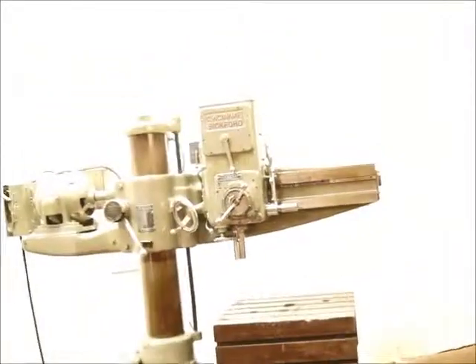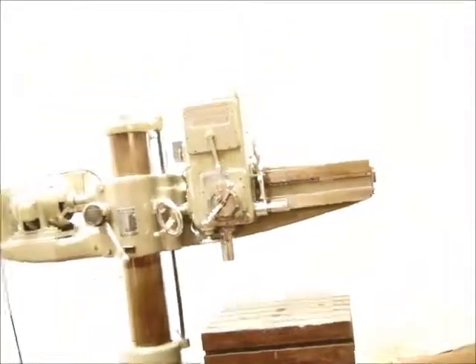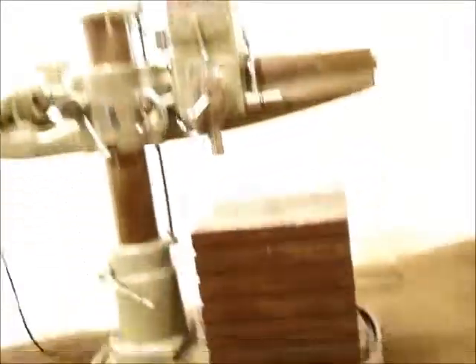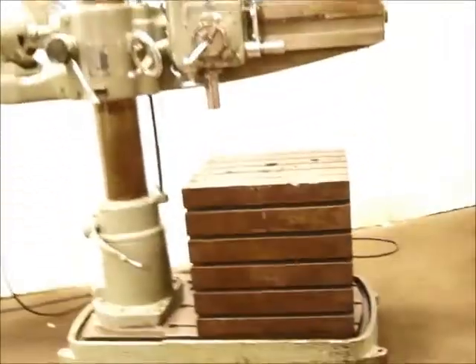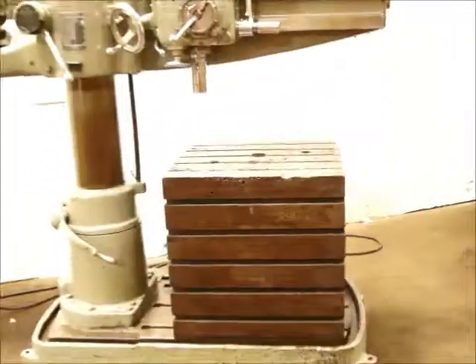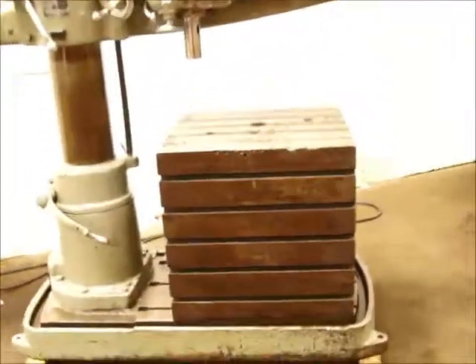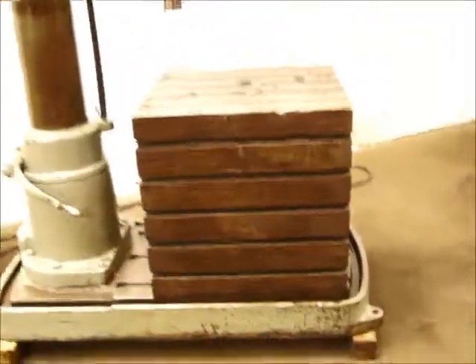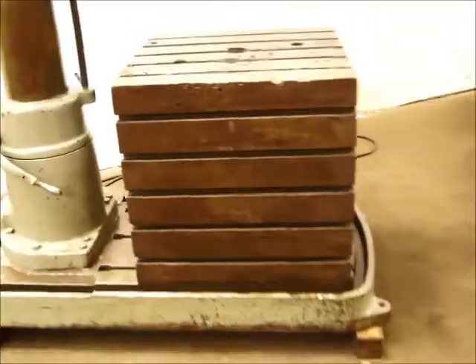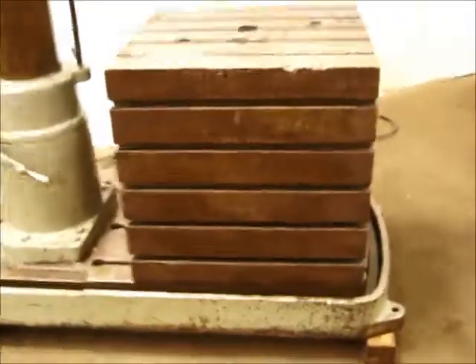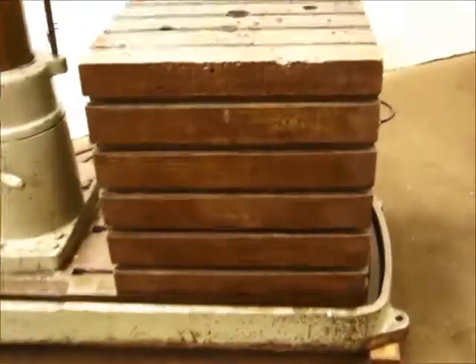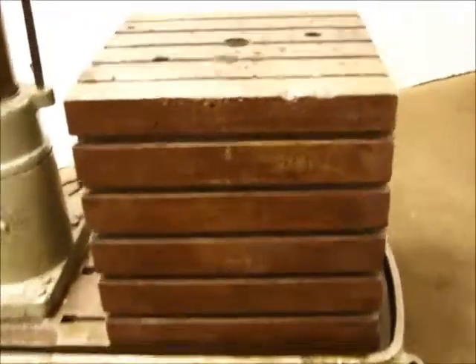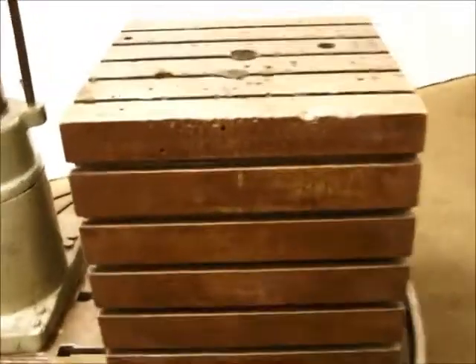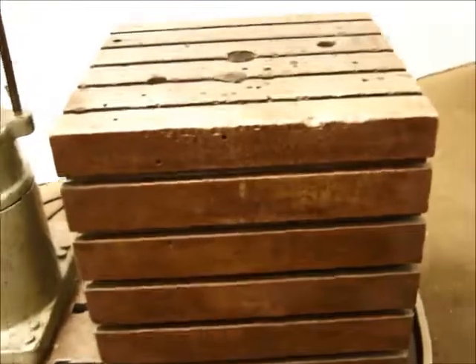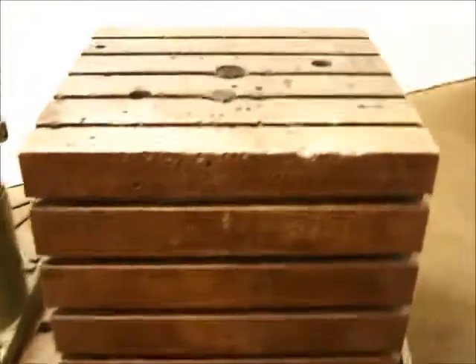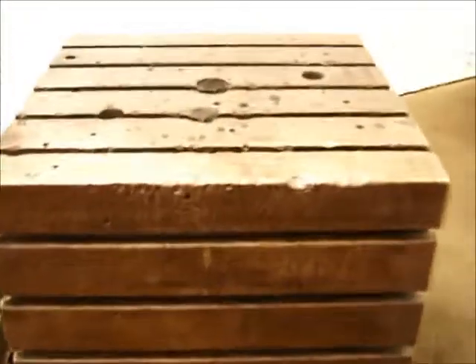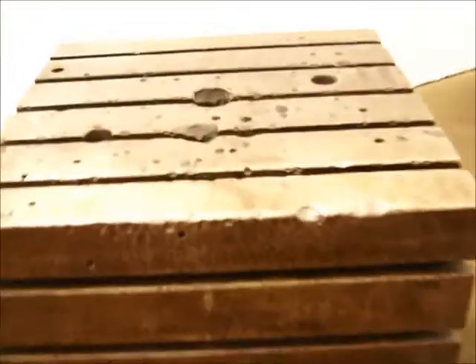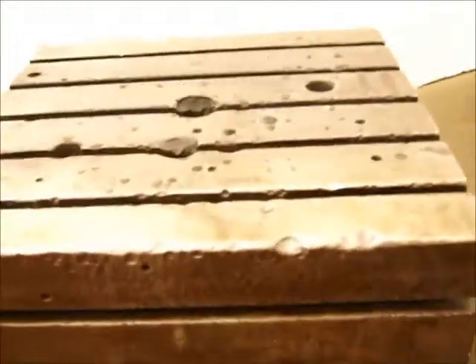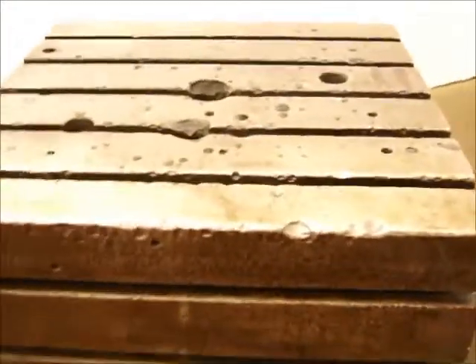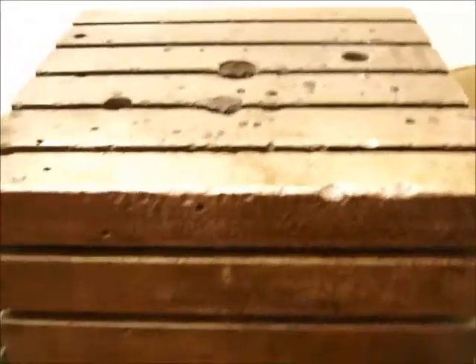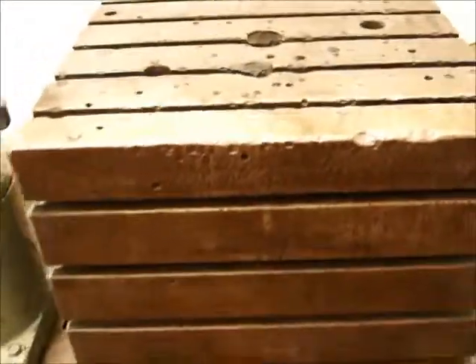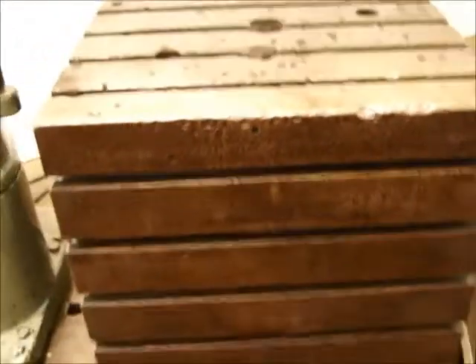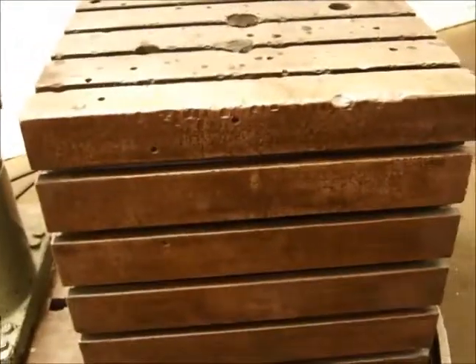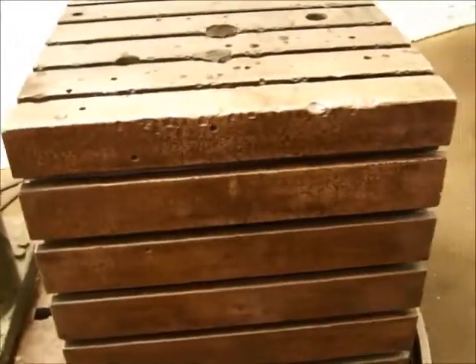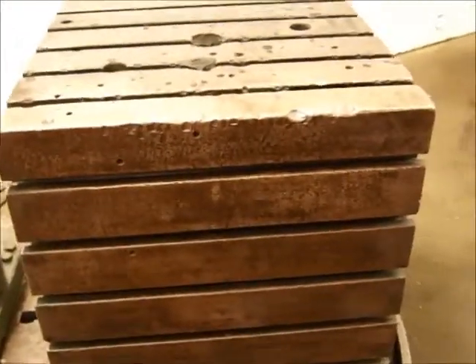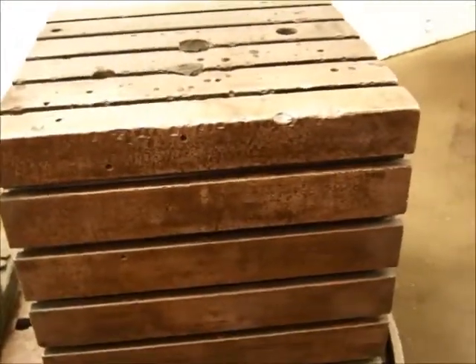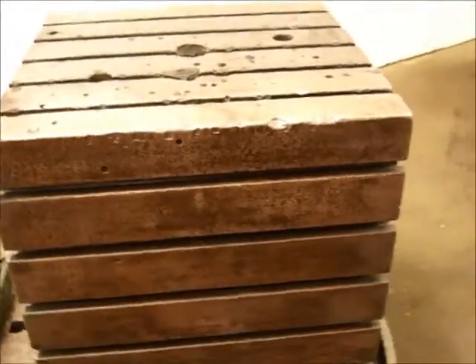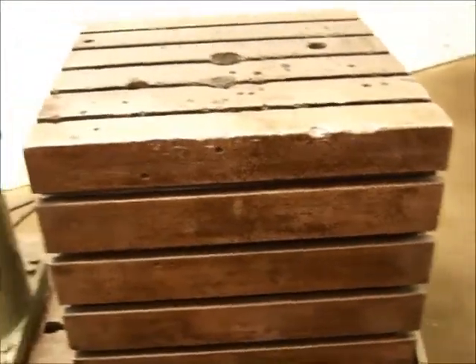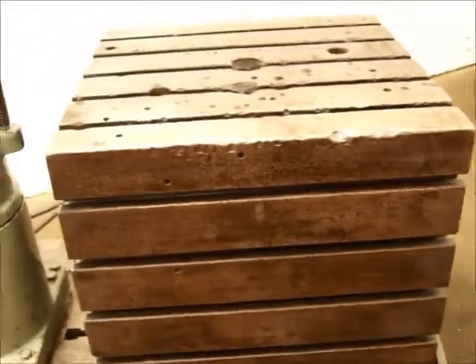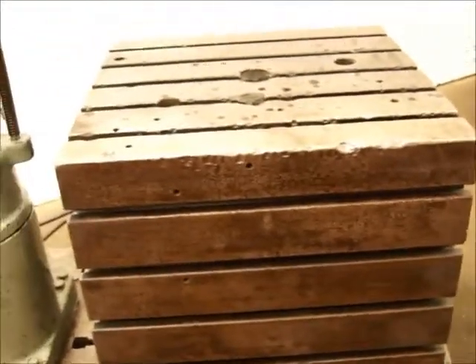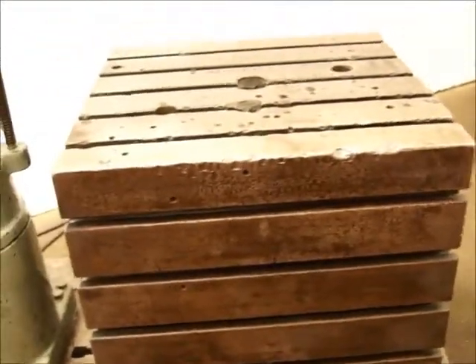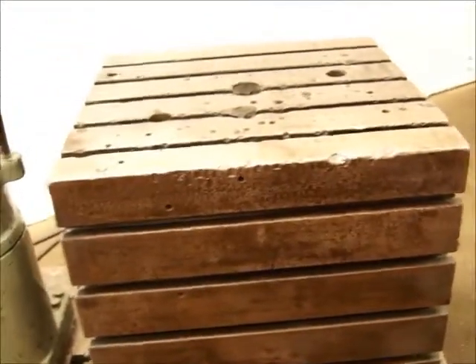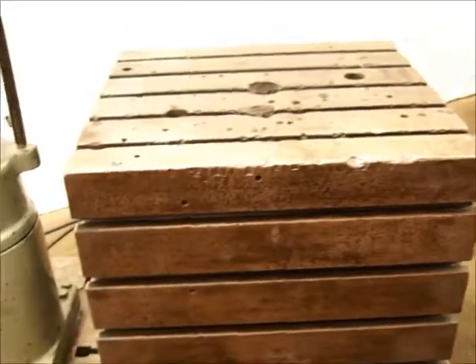It's got a box weight table, roughly 28 by 28, about 29 inches high.